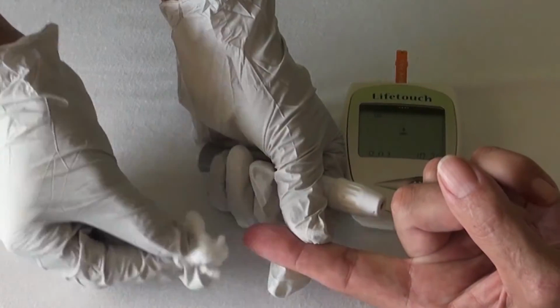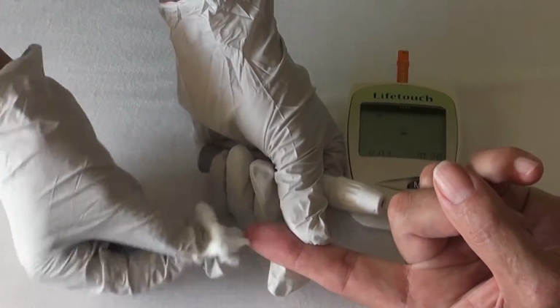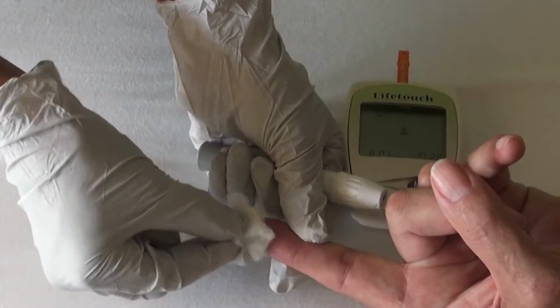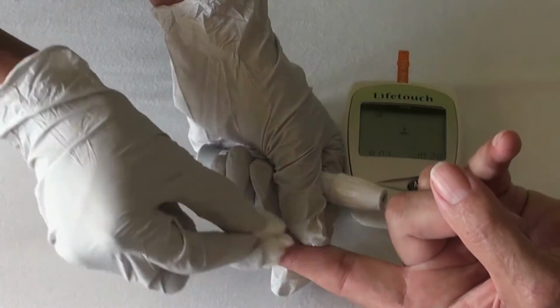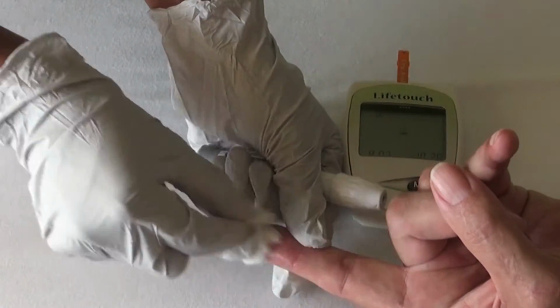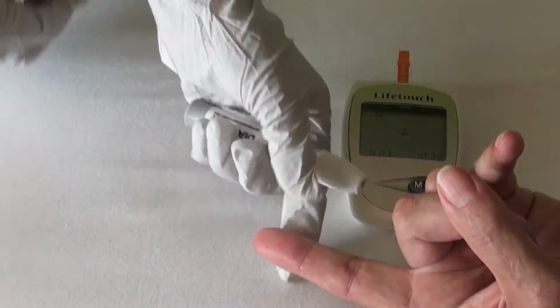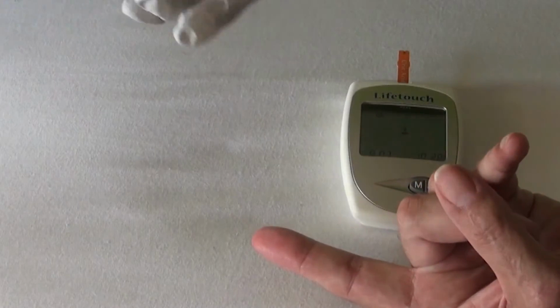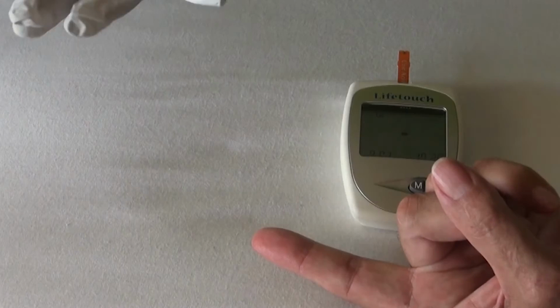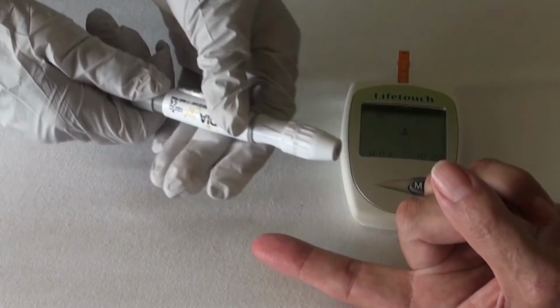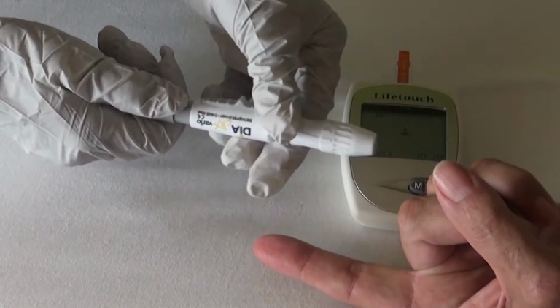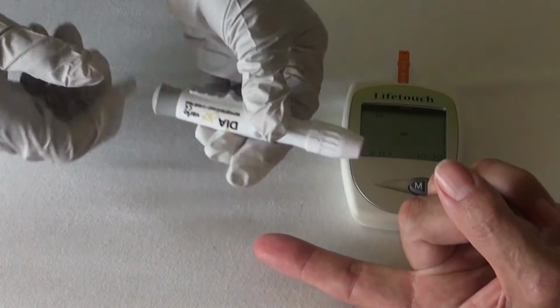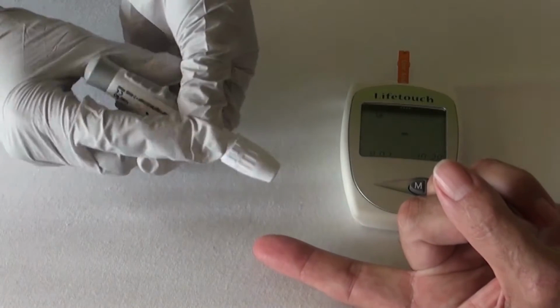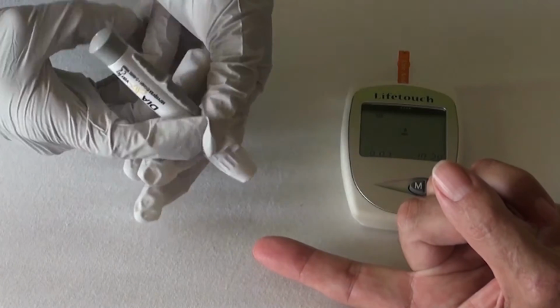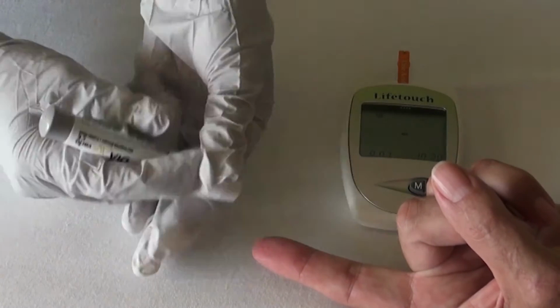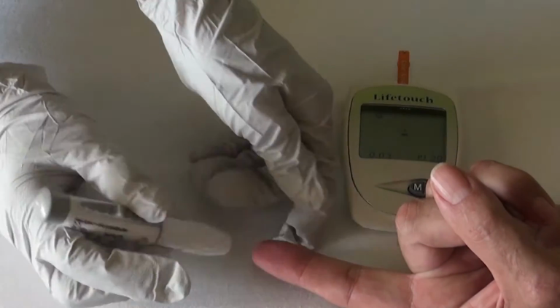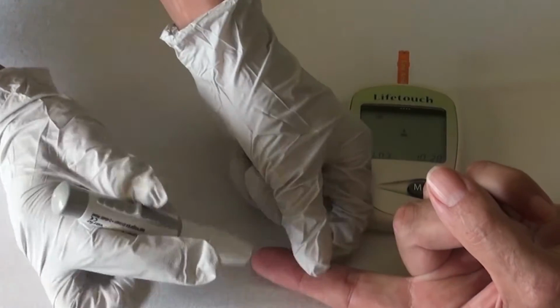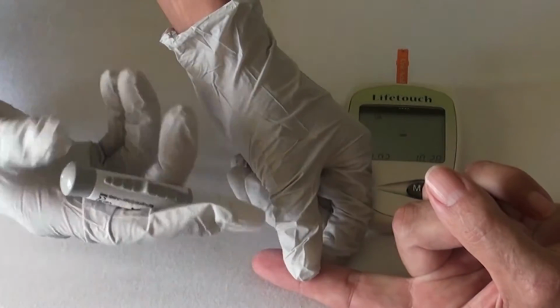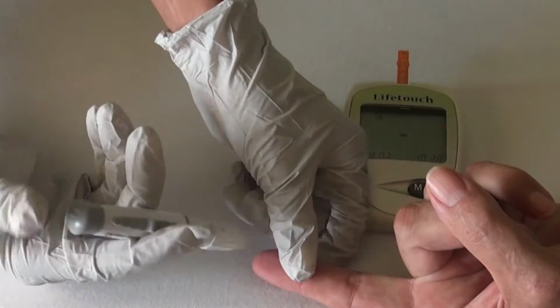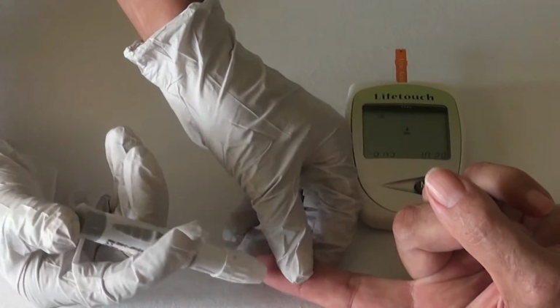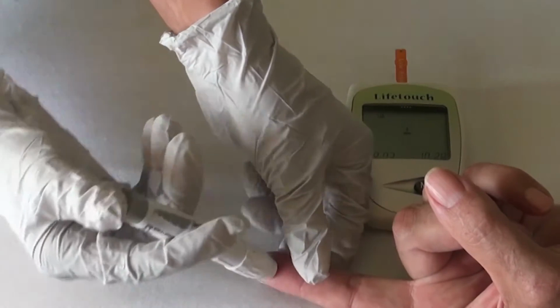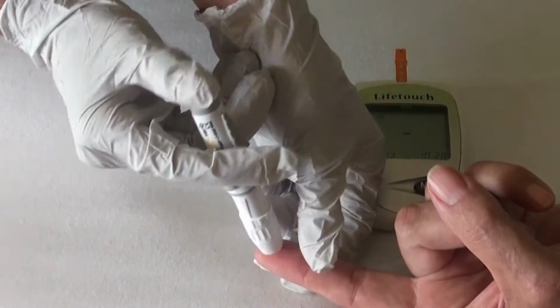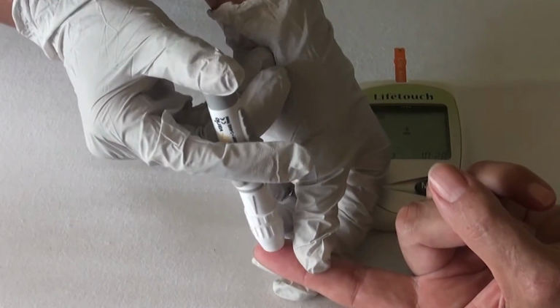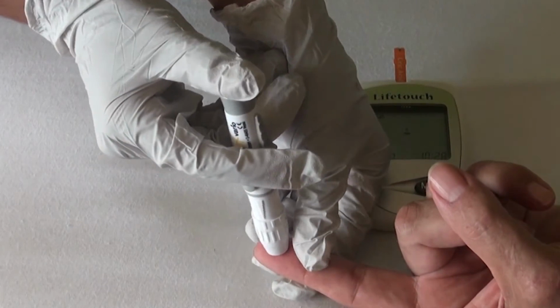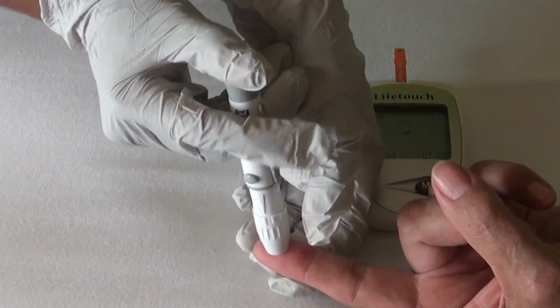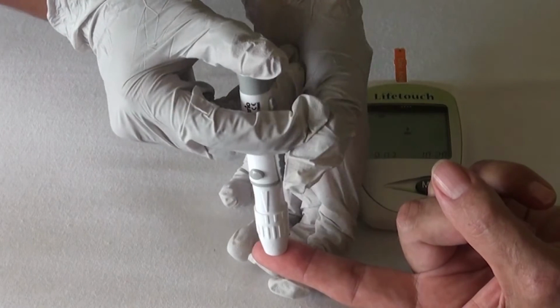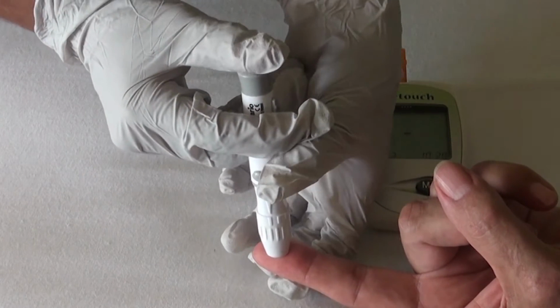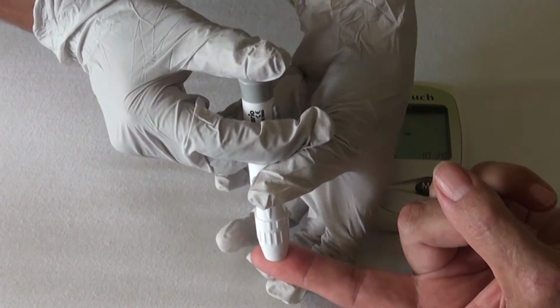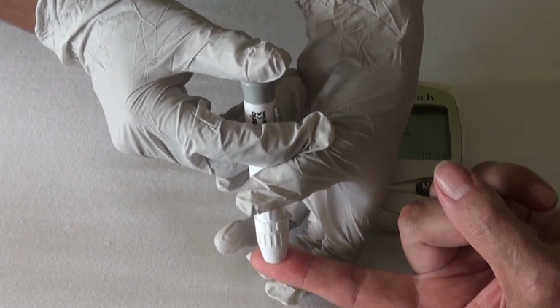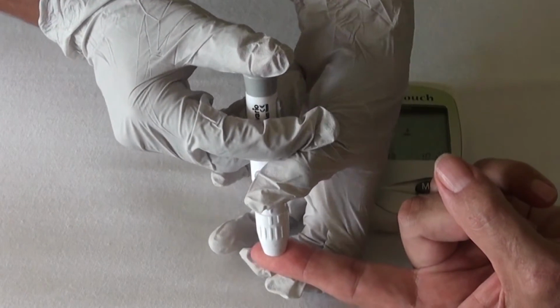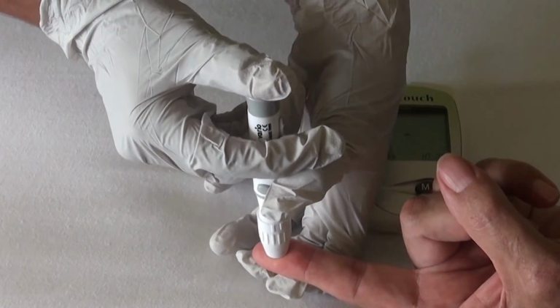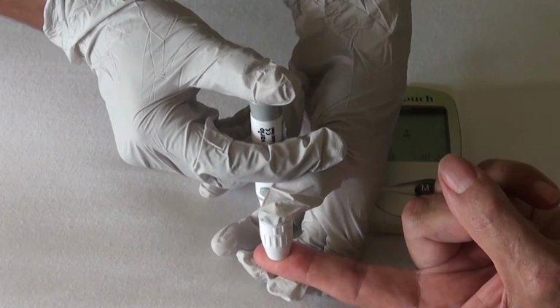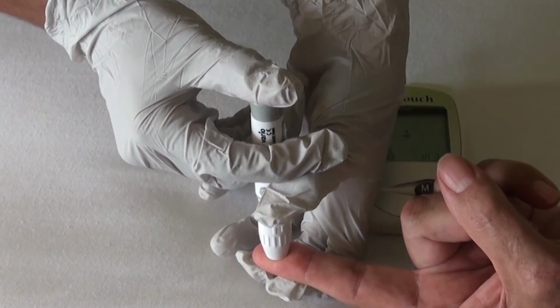Disinfect the sample area and wait a bit. Puncture the finger with the lancet and wait until a nice blood drop comes out. If the drop is very small, try again to get a larger one.